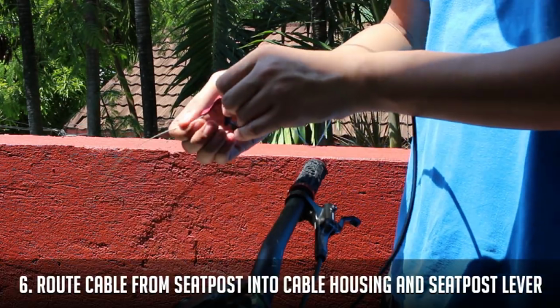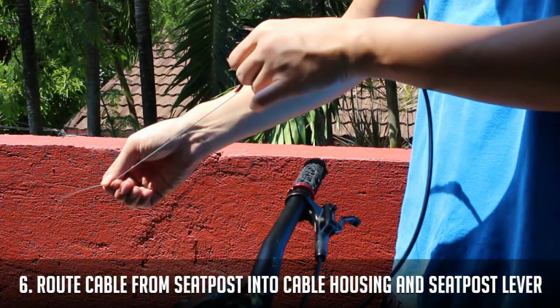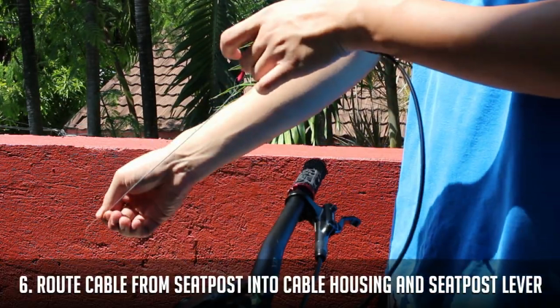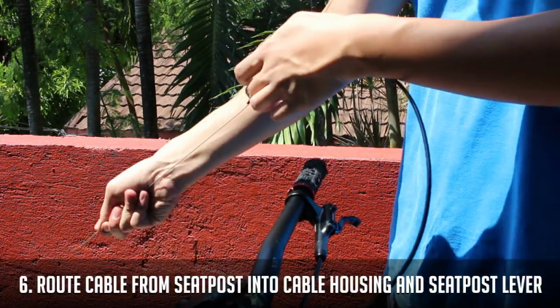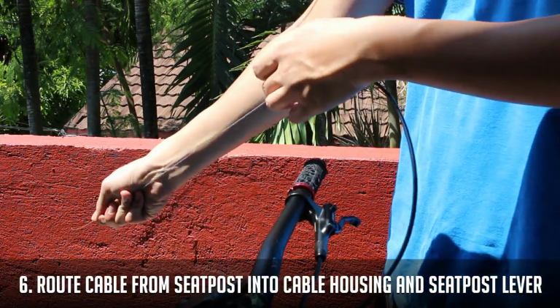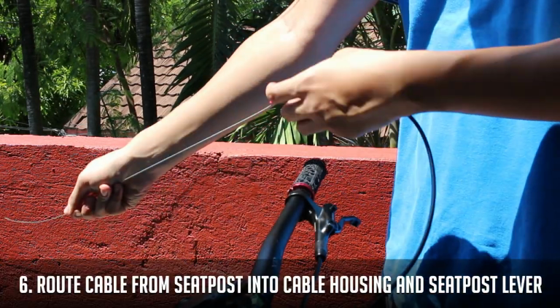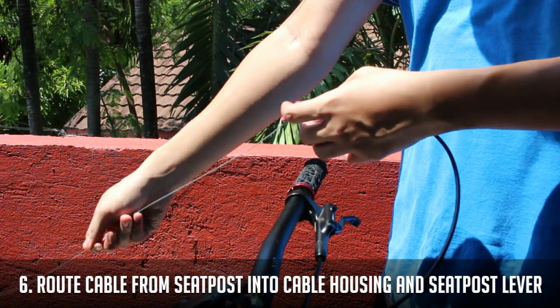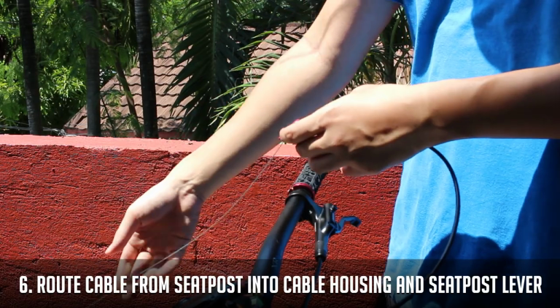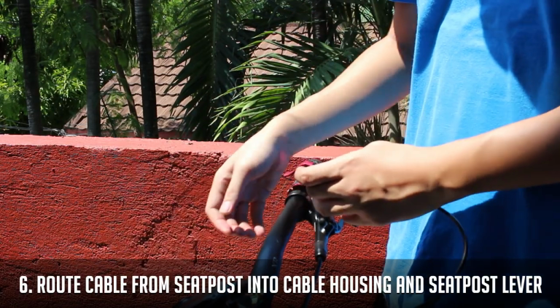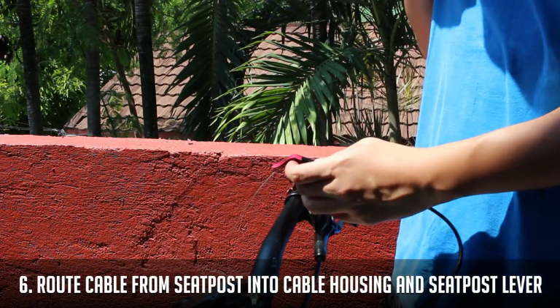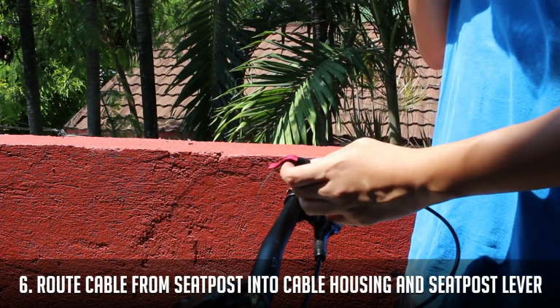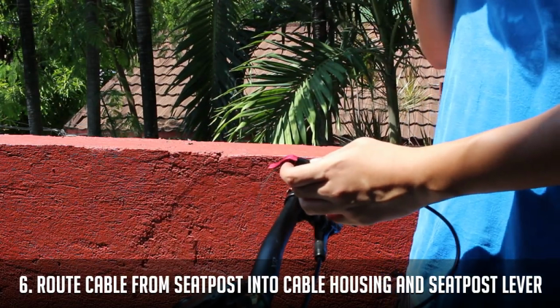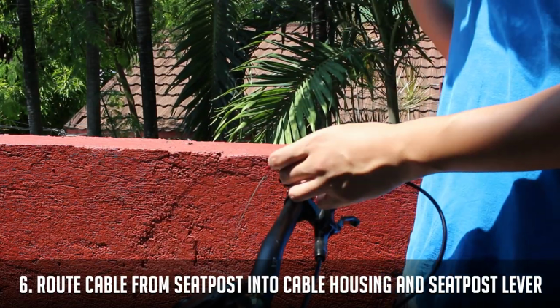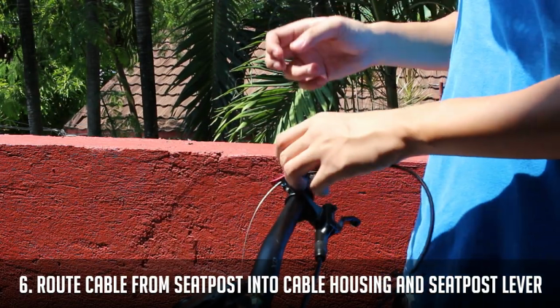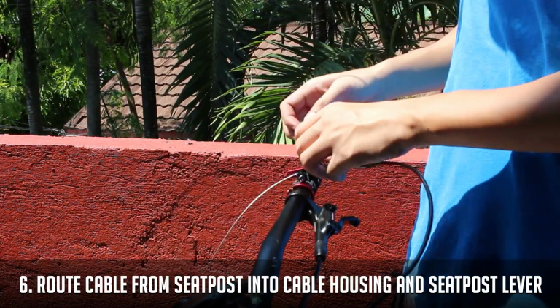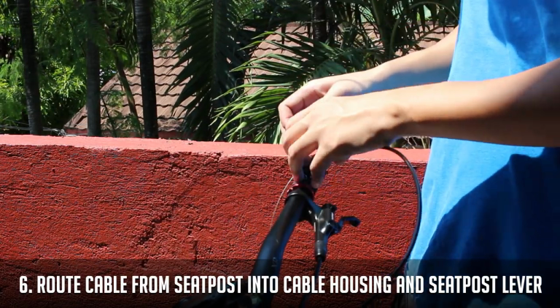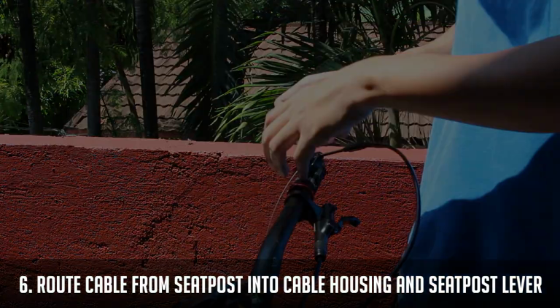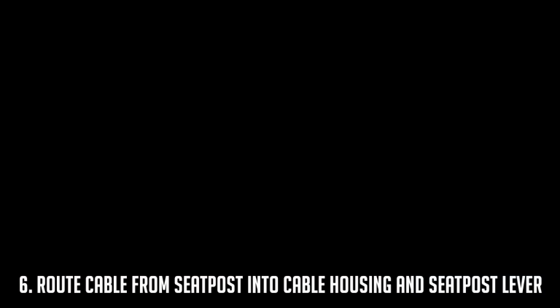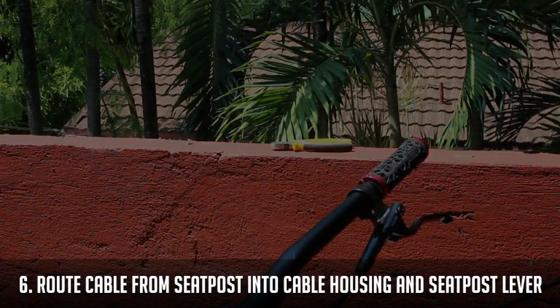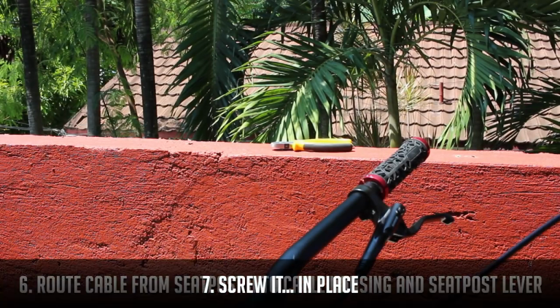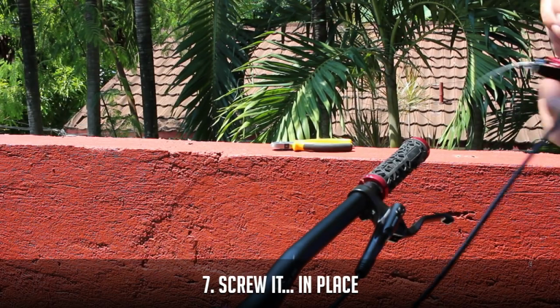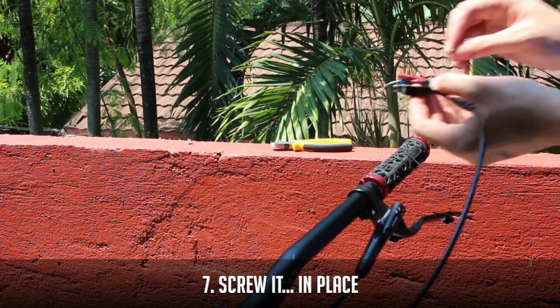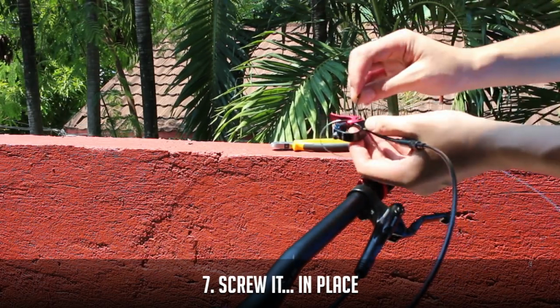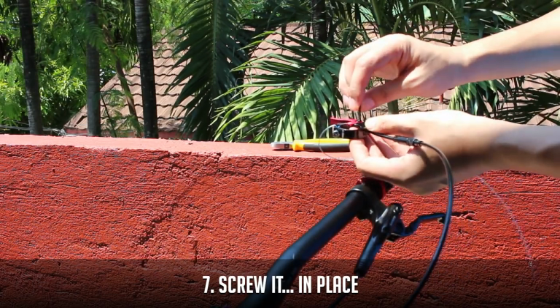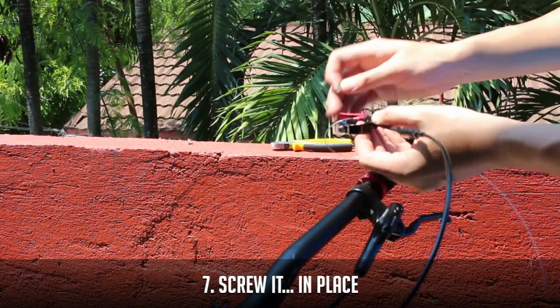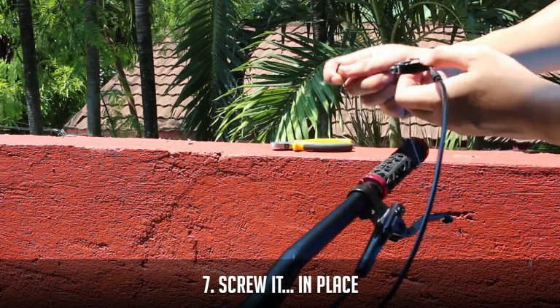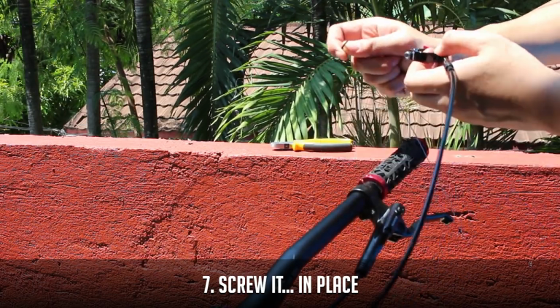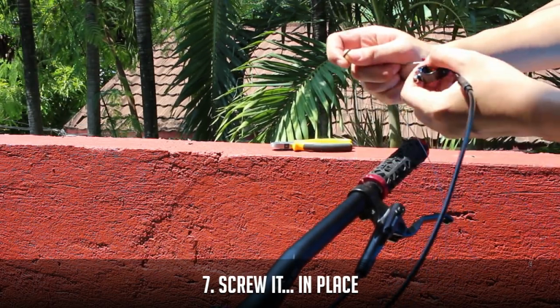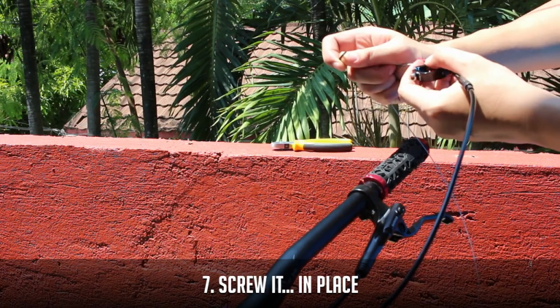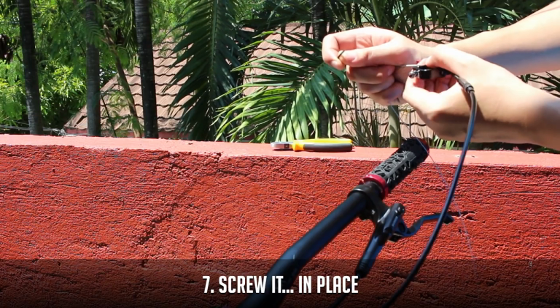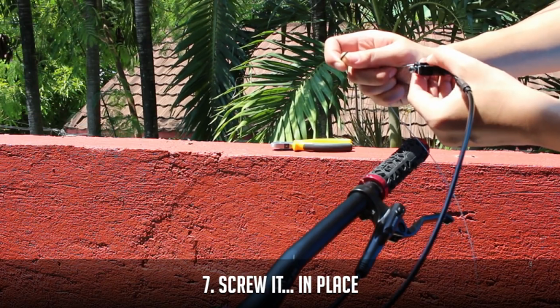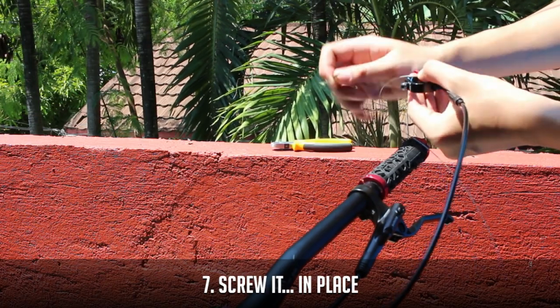Now run the cable from the seat post through the cable housing and into the seat post lever. Pull all the way into the lever and lock in place with a bolt. There's a tiny bolt on the lever that you can turn using an Allen key to lock the cable in place.